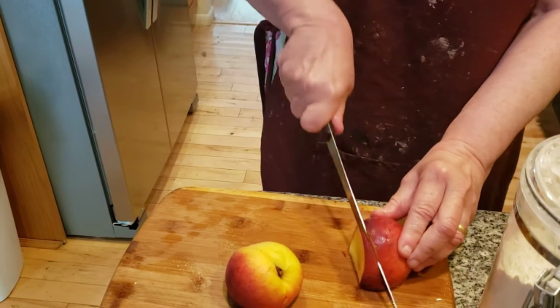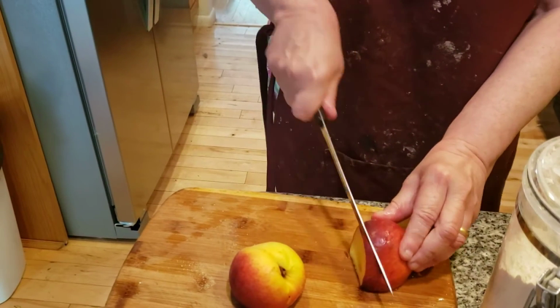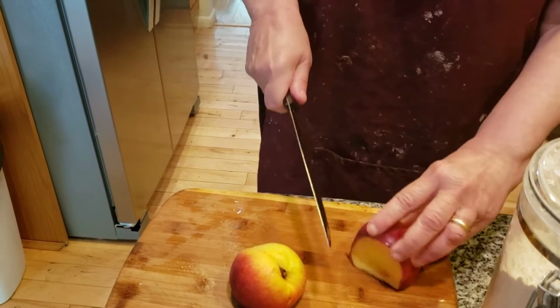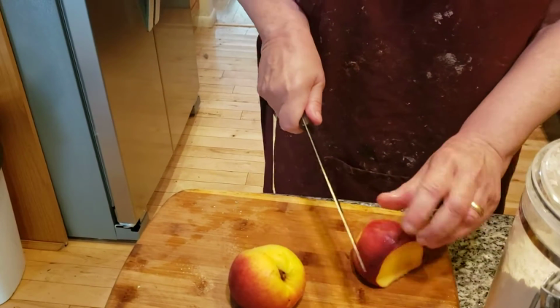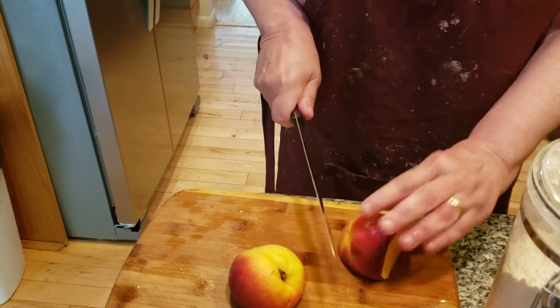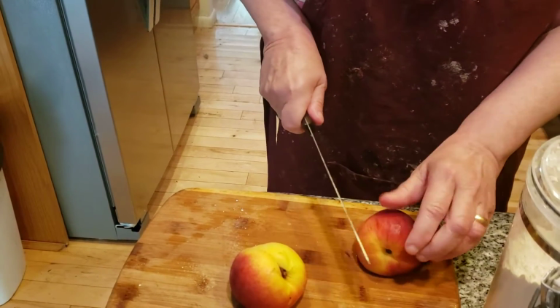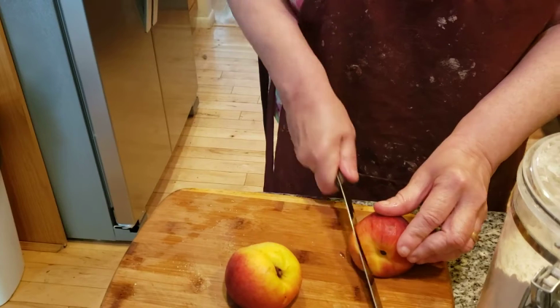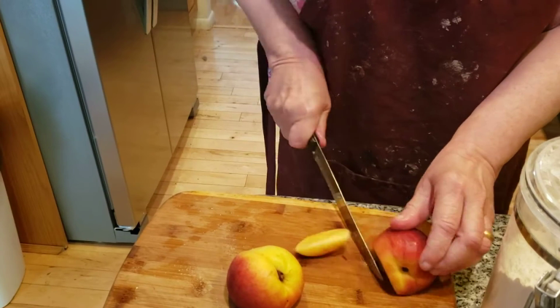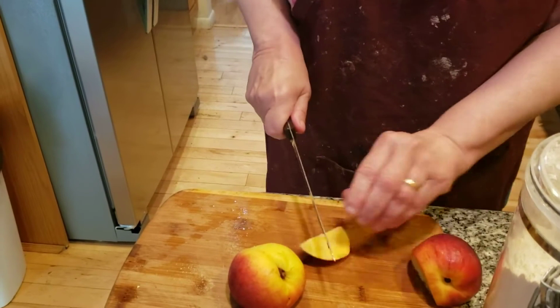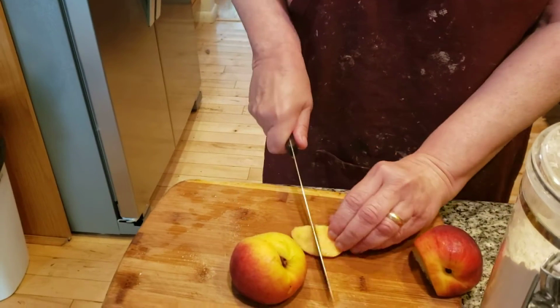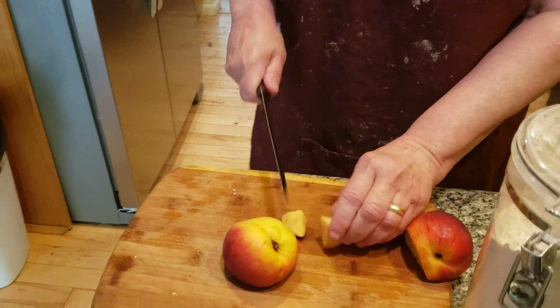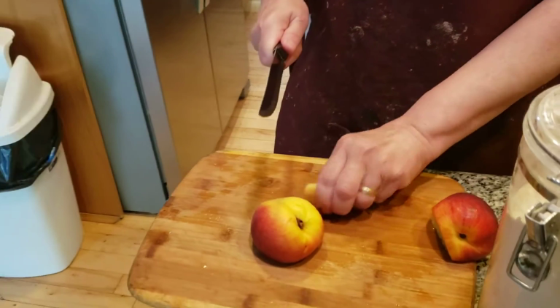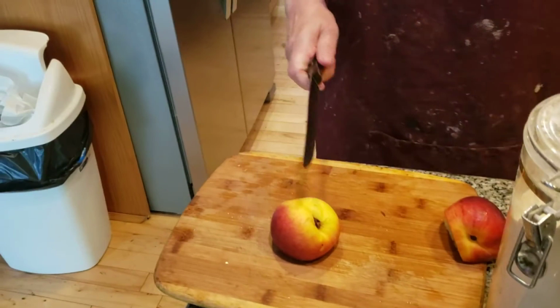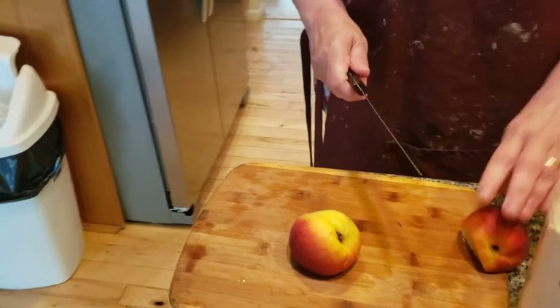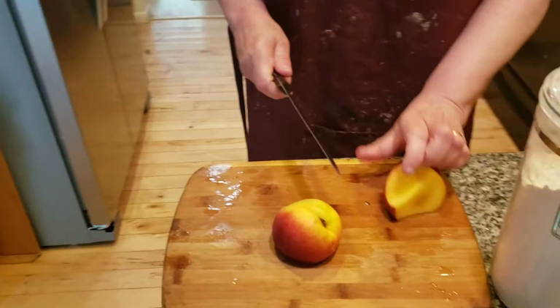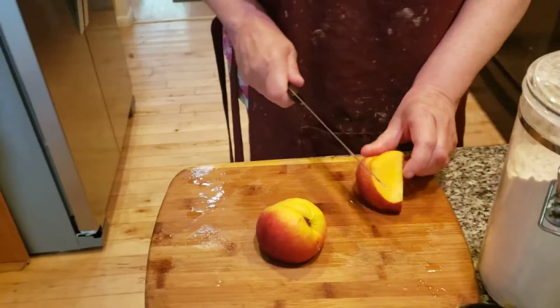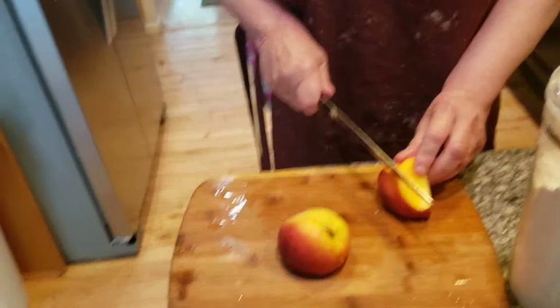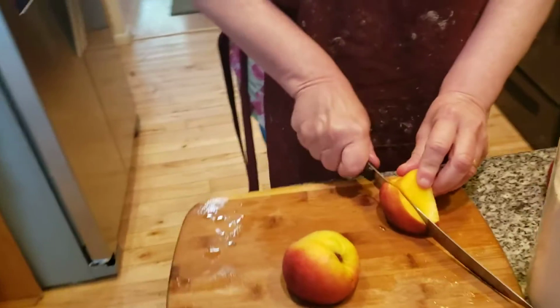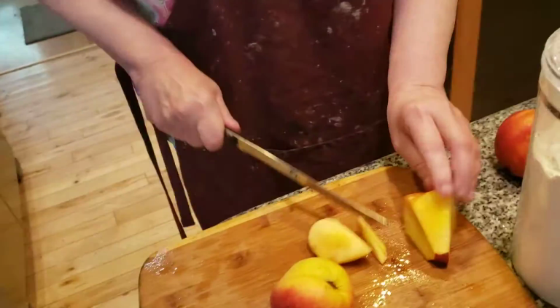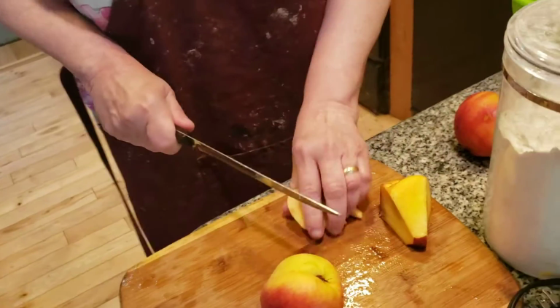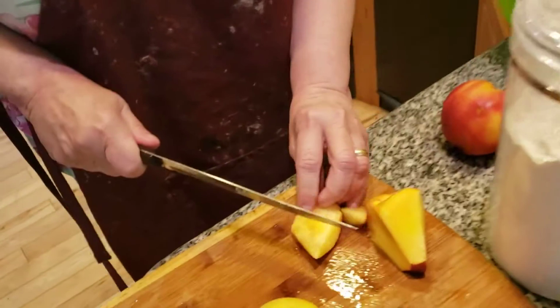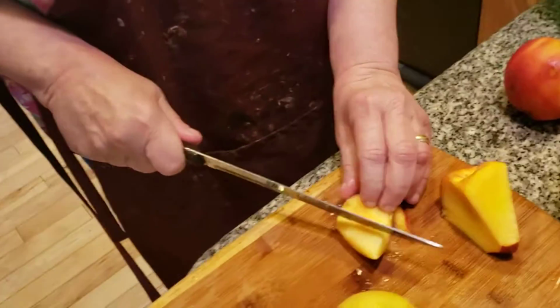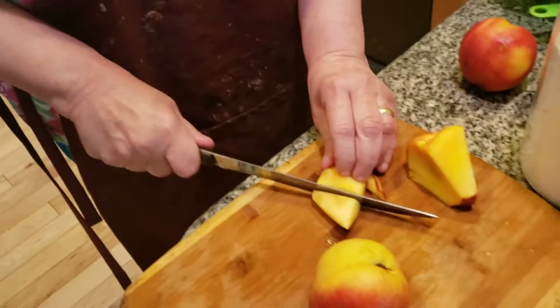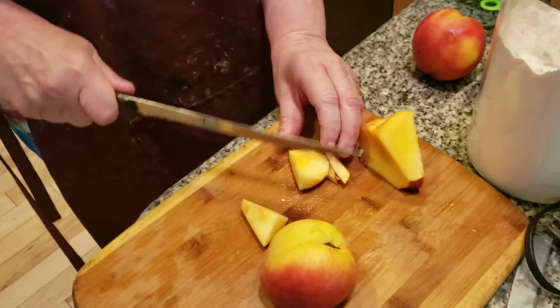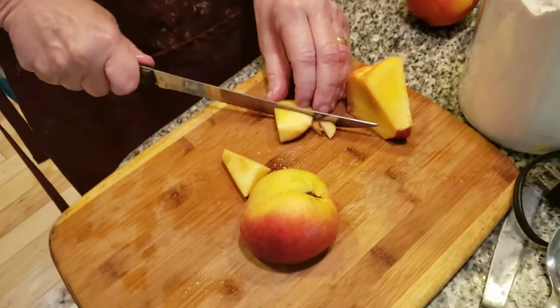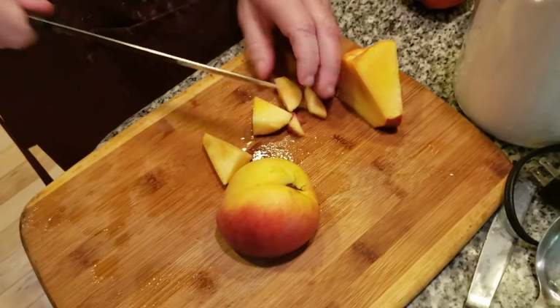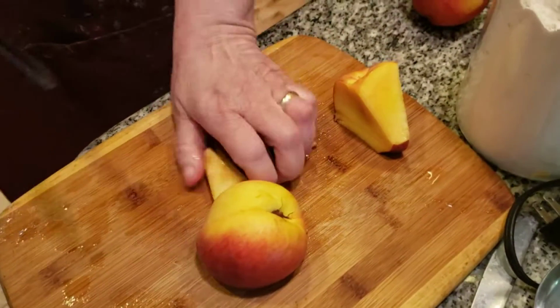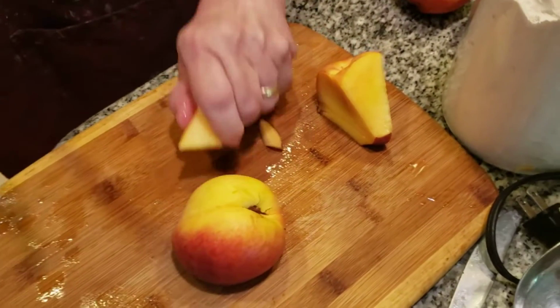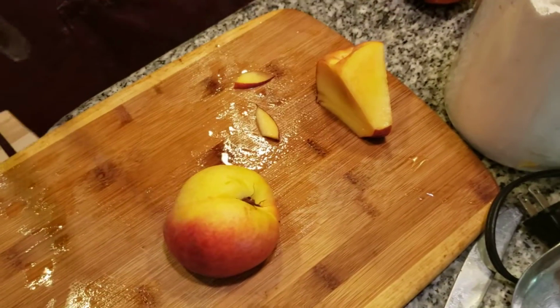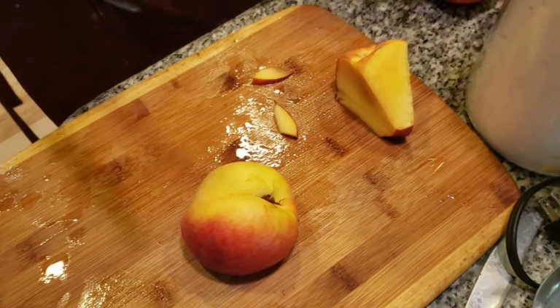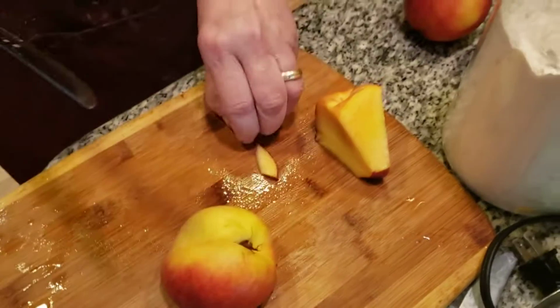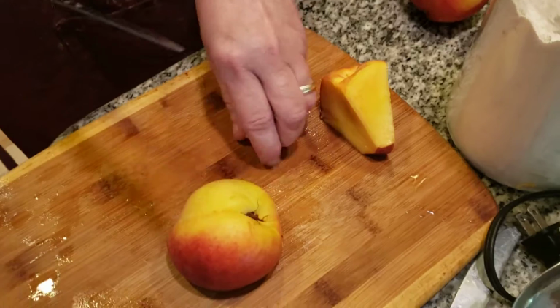It's an operetta — an operetta is a toss-up between a musical and an opera. There's a lot of music and a lot of talking also. I had a thrill walking across the stage with the leading man. He was gorgeous, oh he was so handsome.